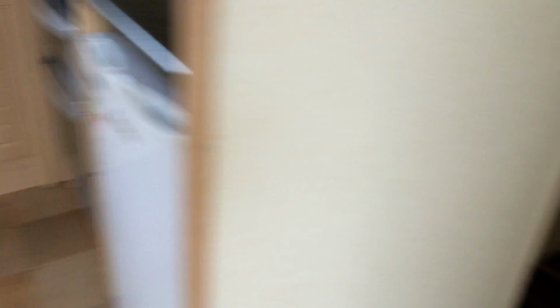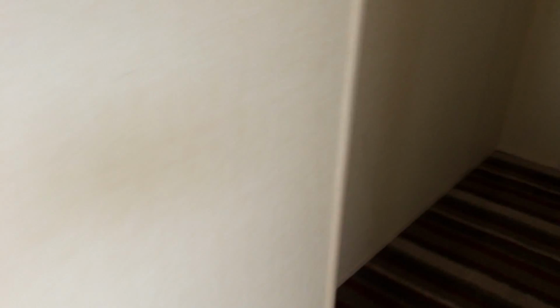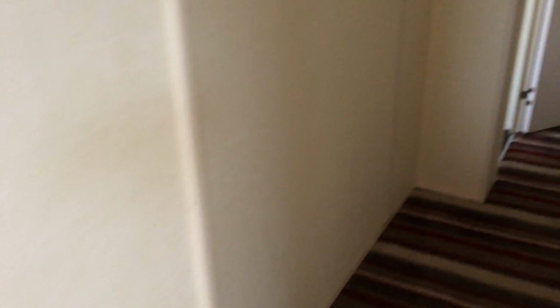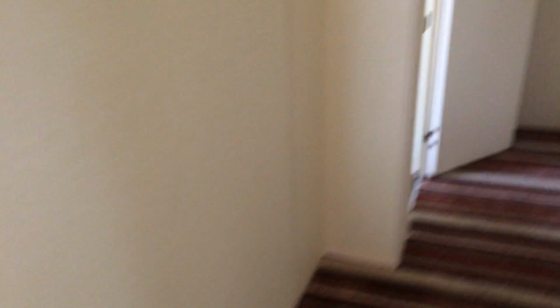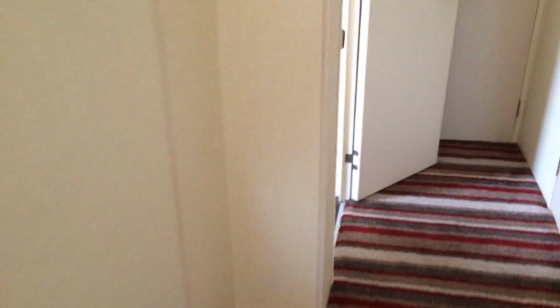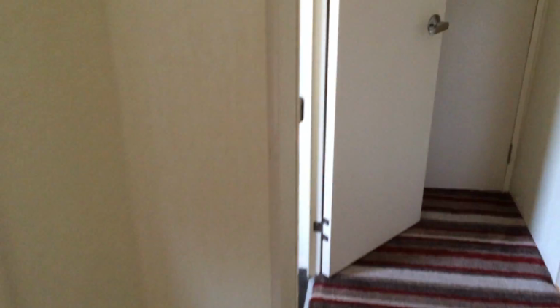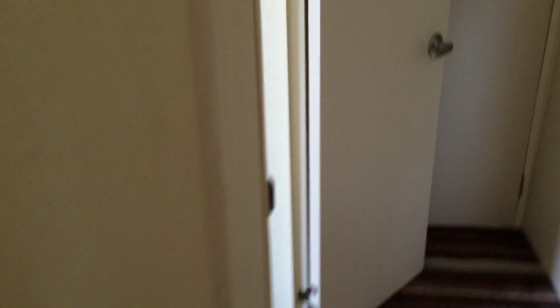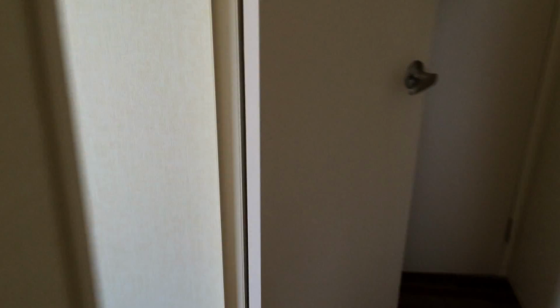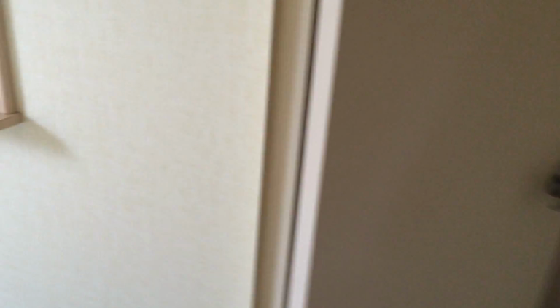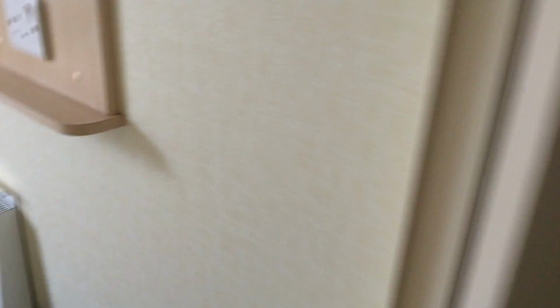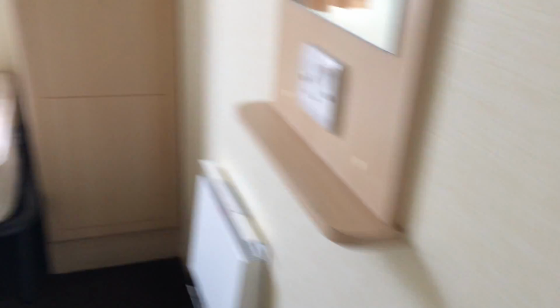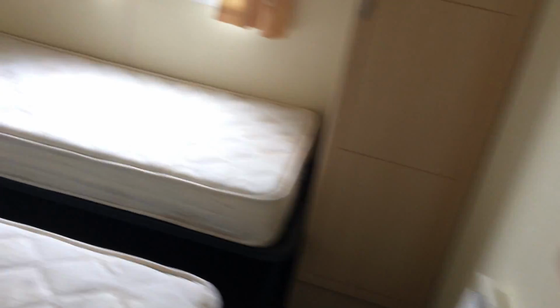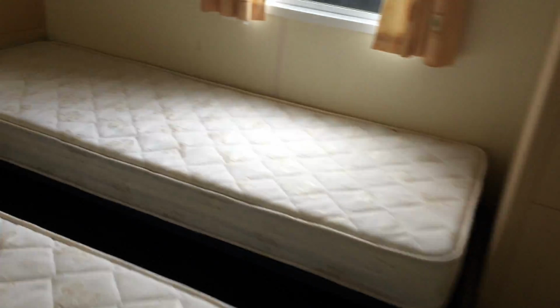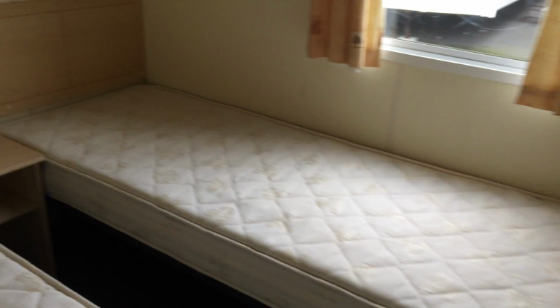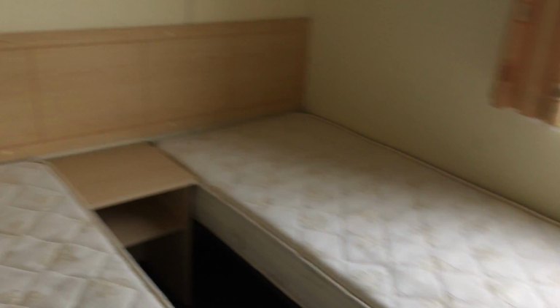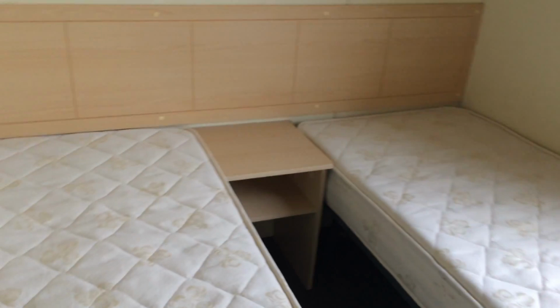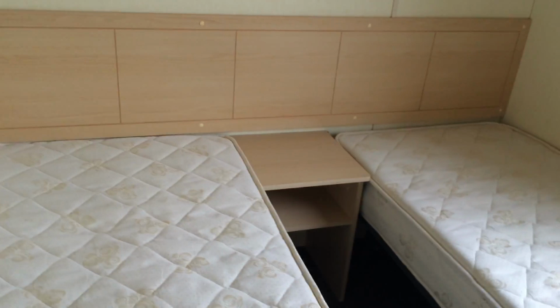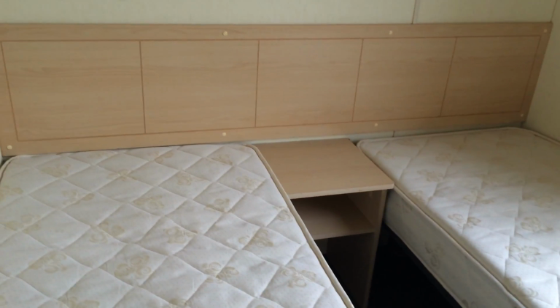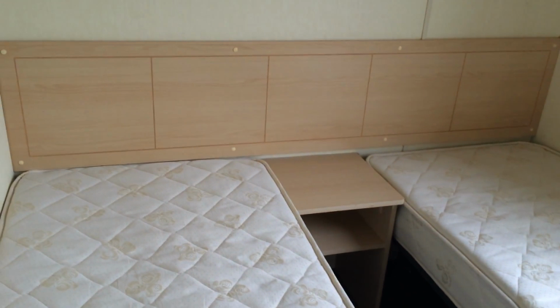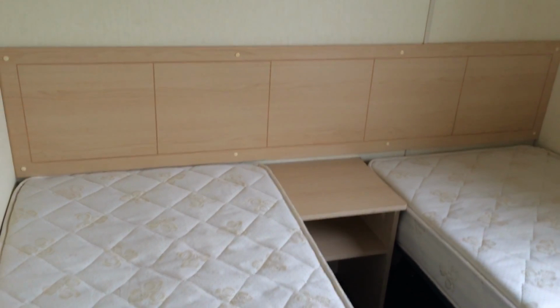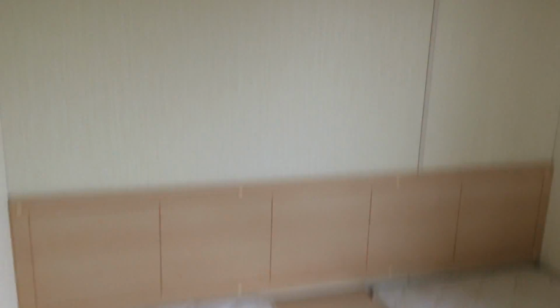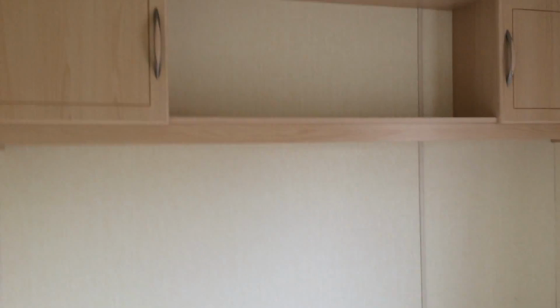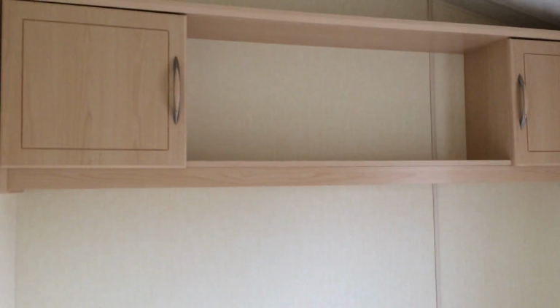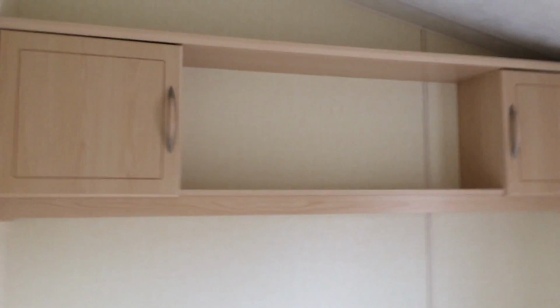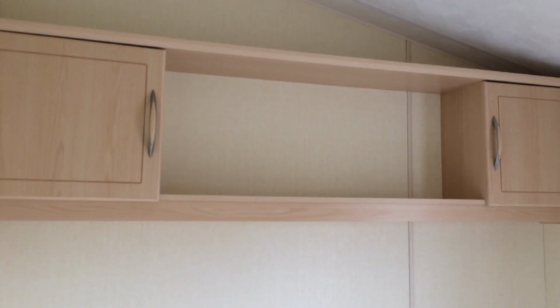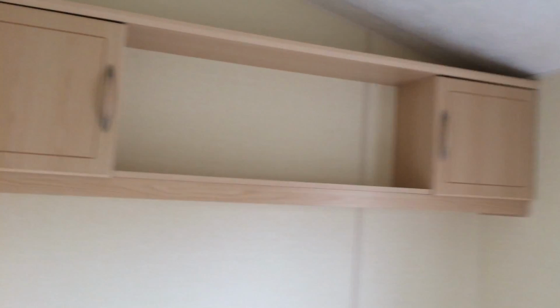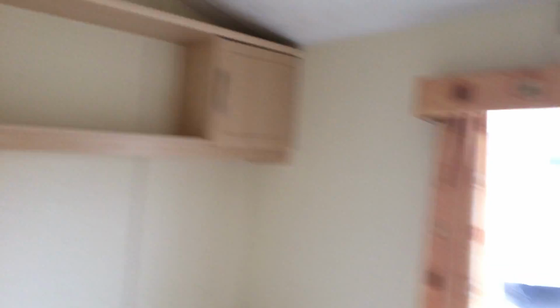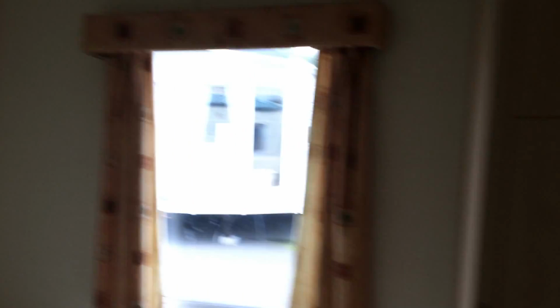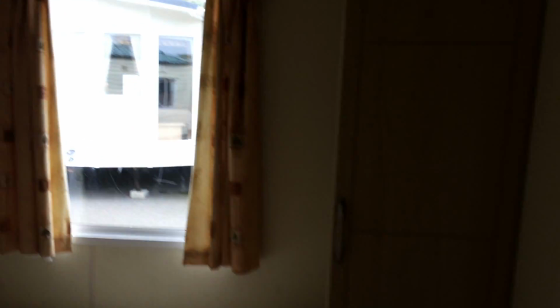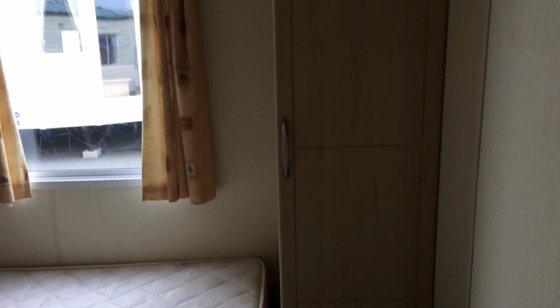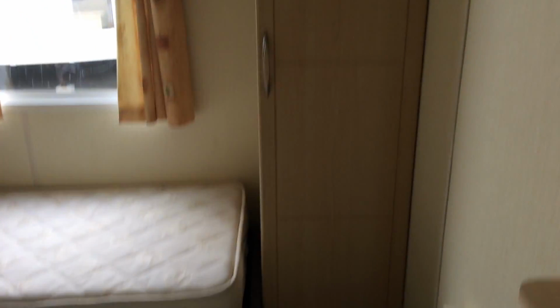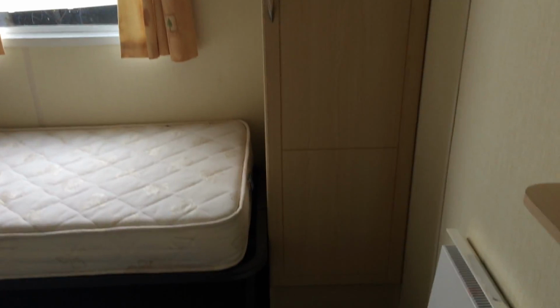Down the hall into our first twin room — our two twin beds, we have bedside cabinets, units above, and we have our single wardrobe.